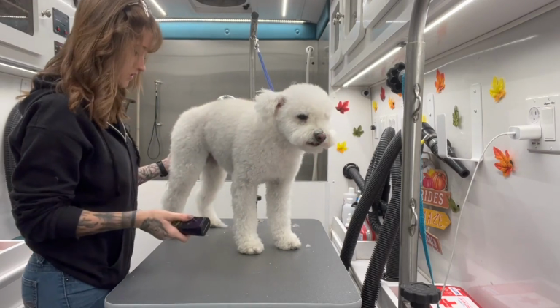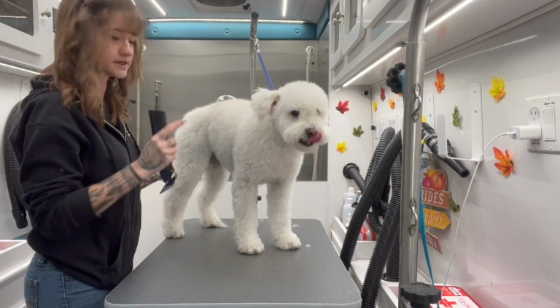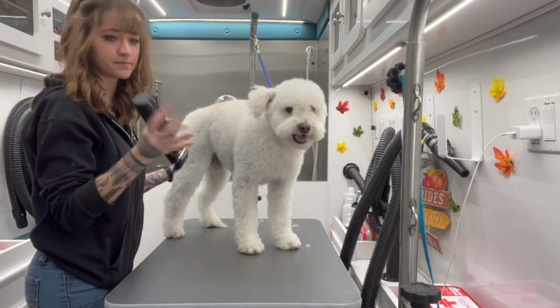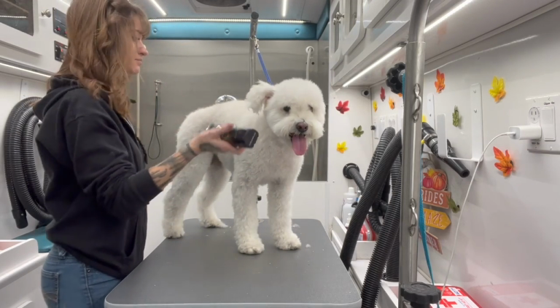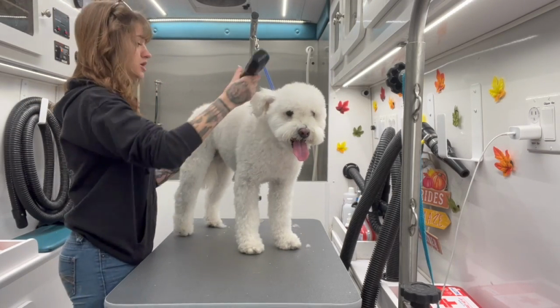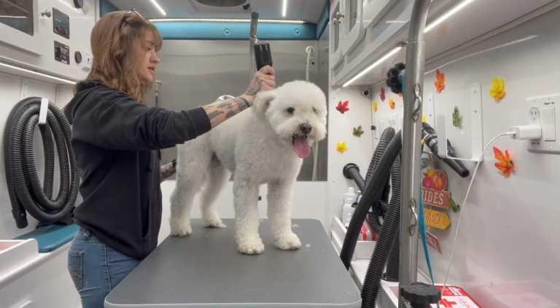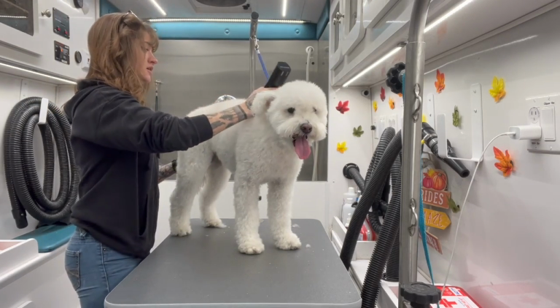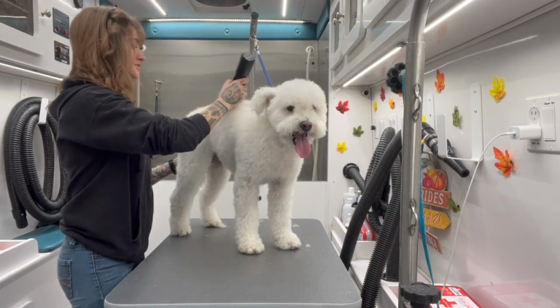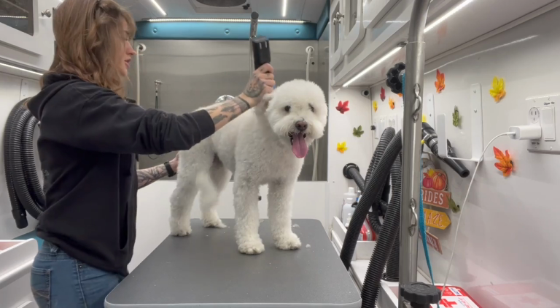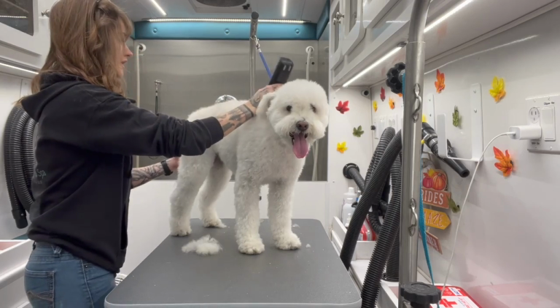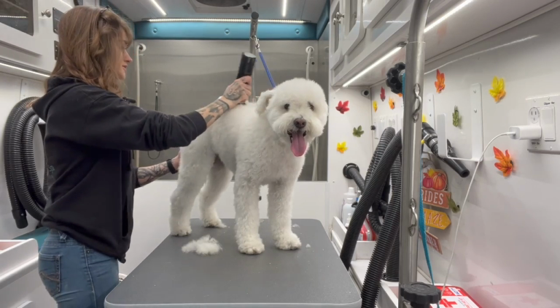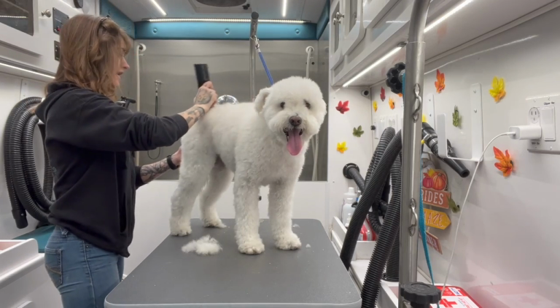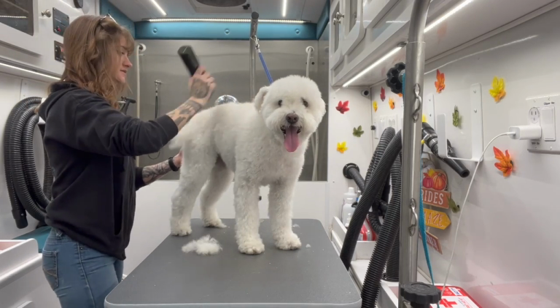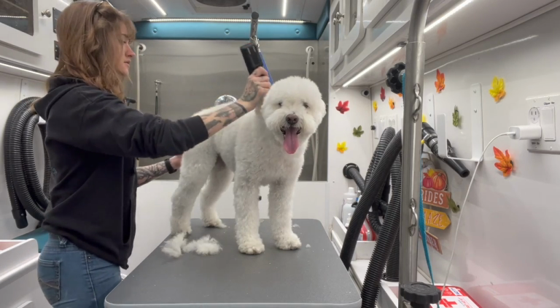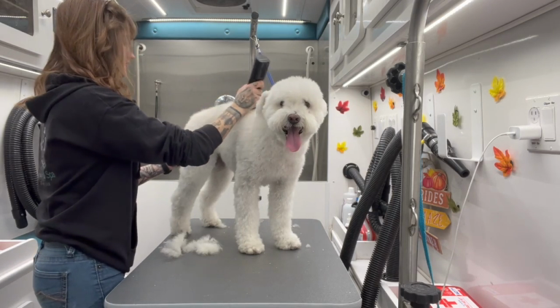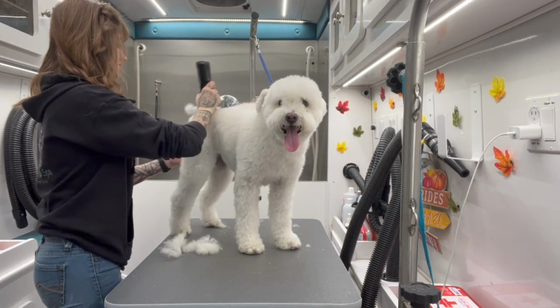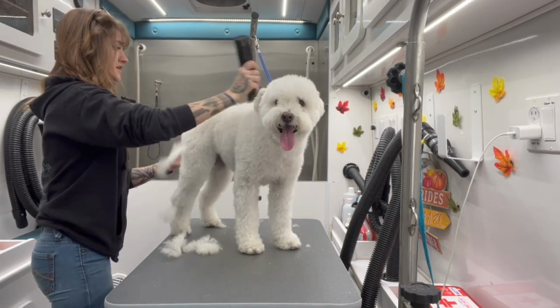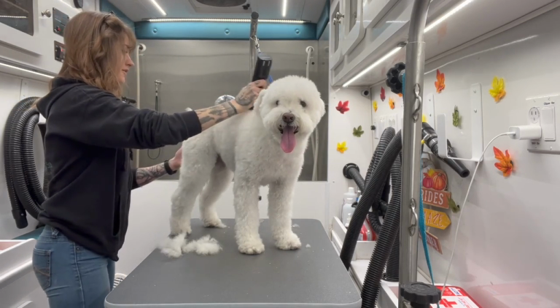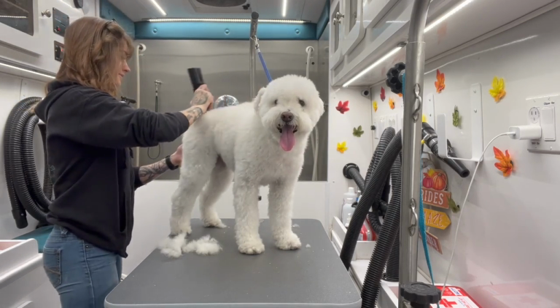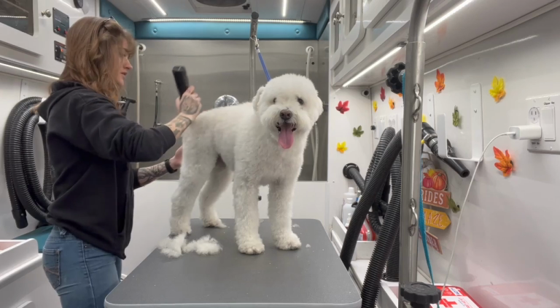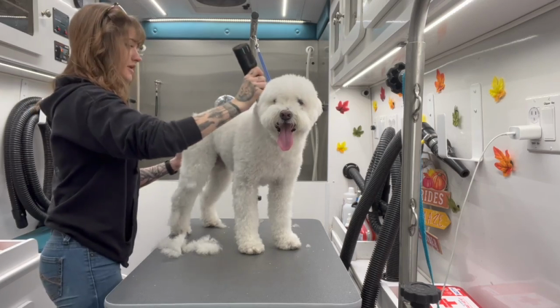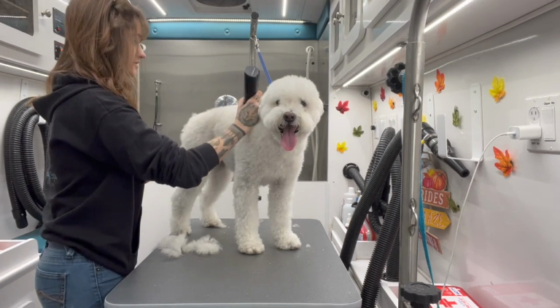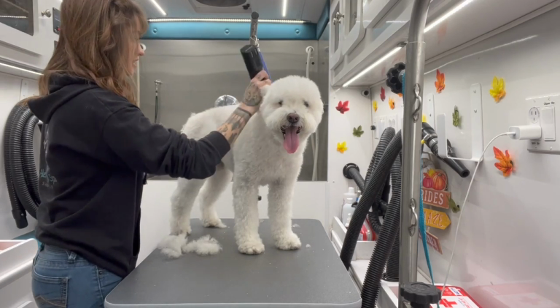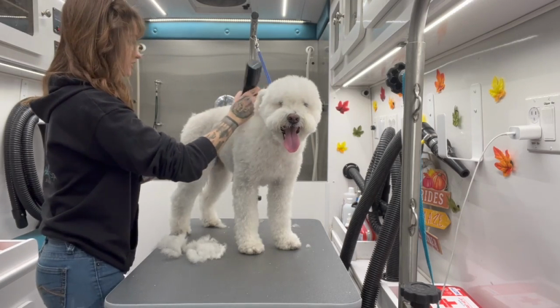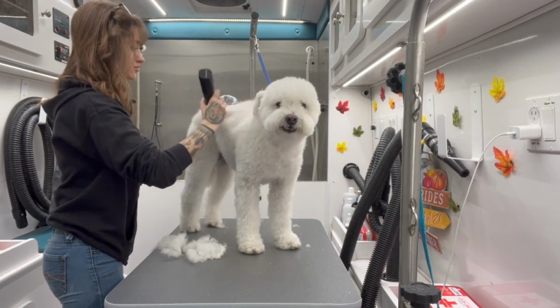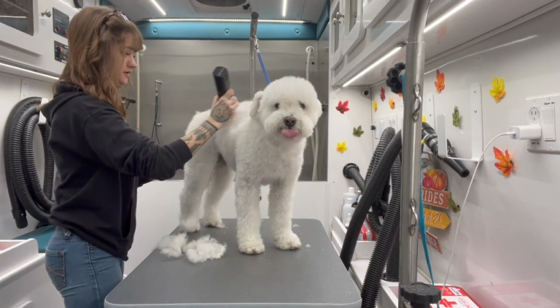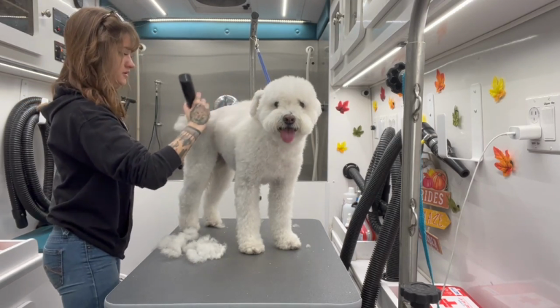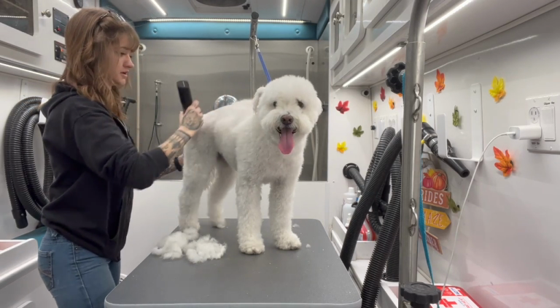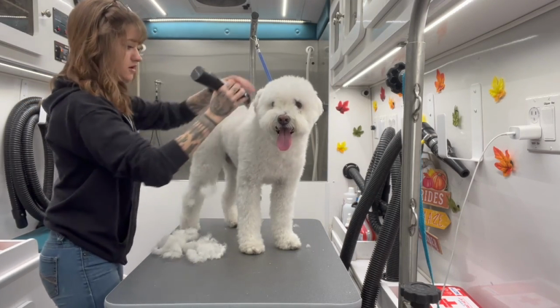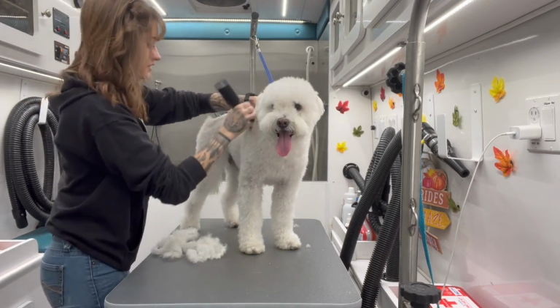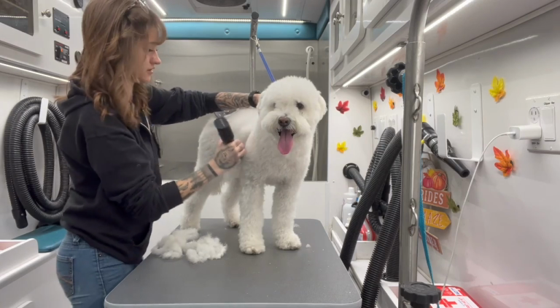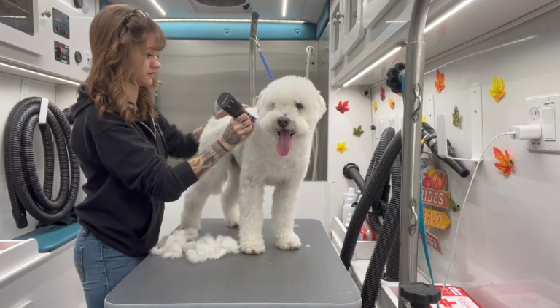I already gave her a bath, blow dry, did her nails, pads, and taped her sanitary area. Now I'm taking a two guard and I'm going to take all this length off her.